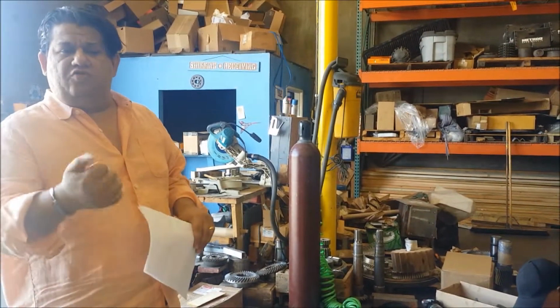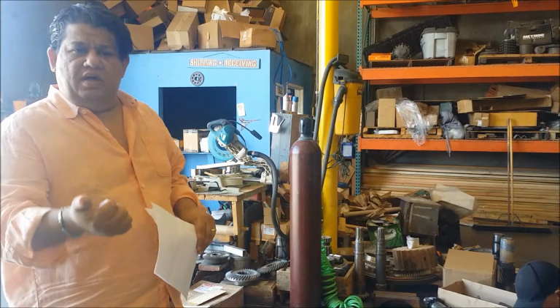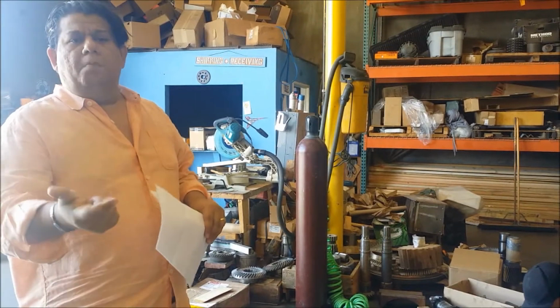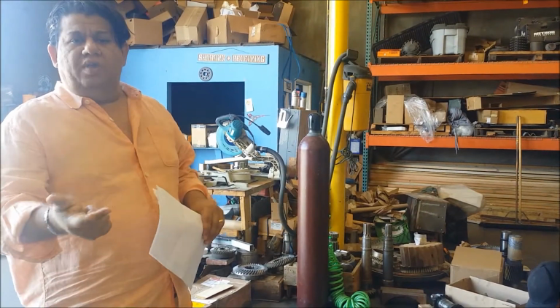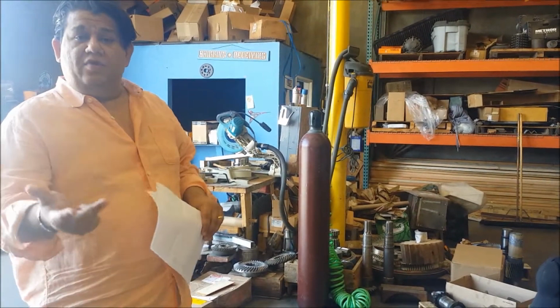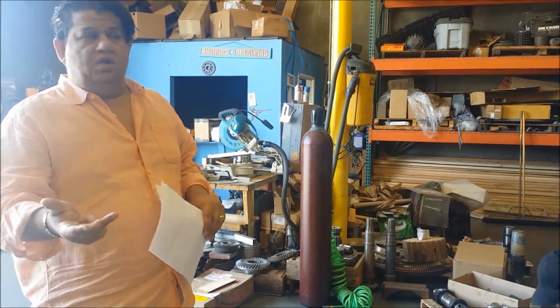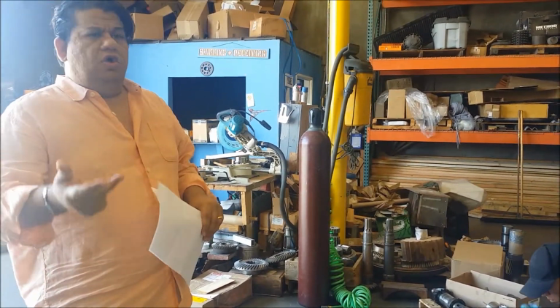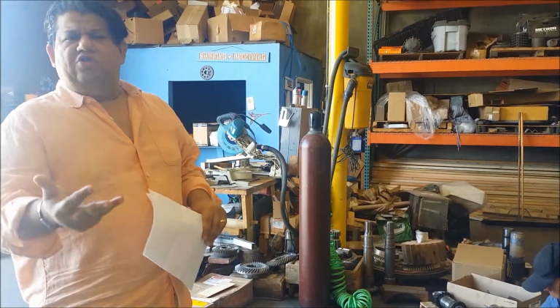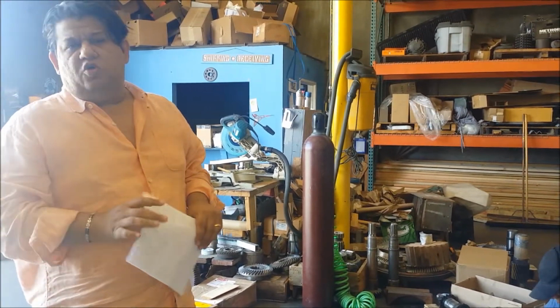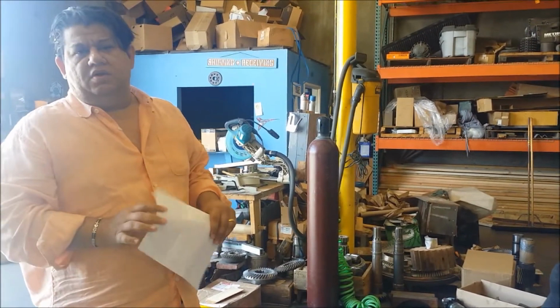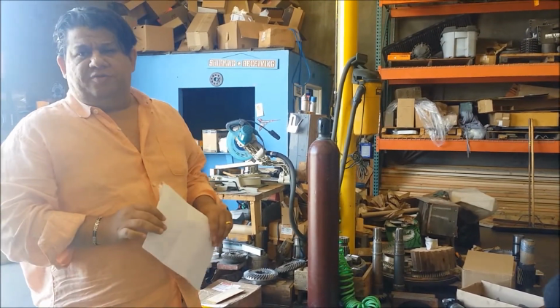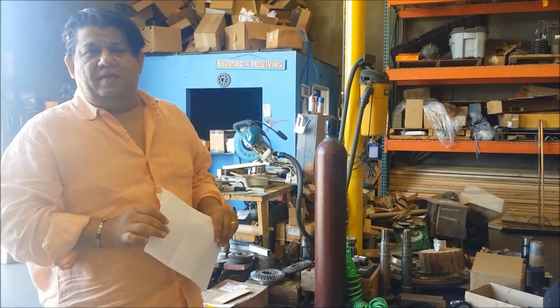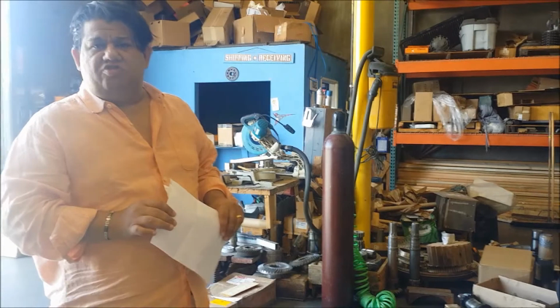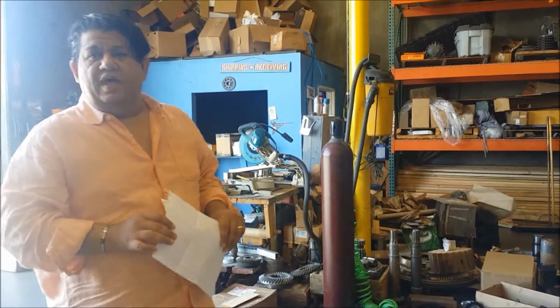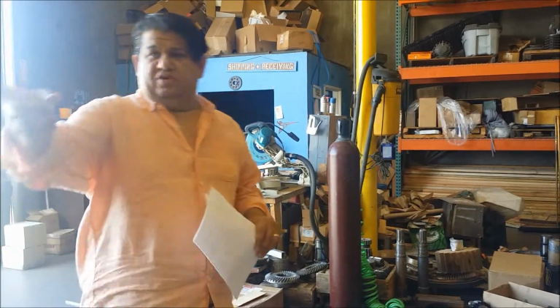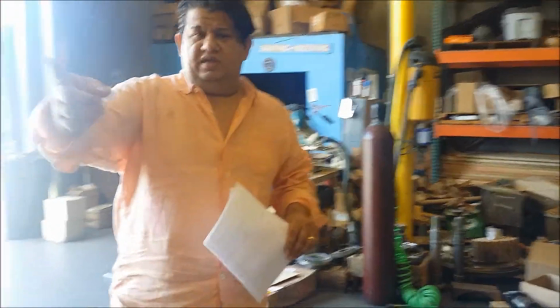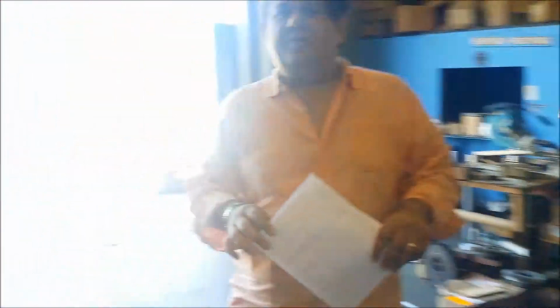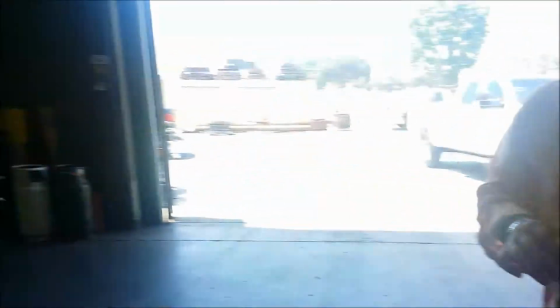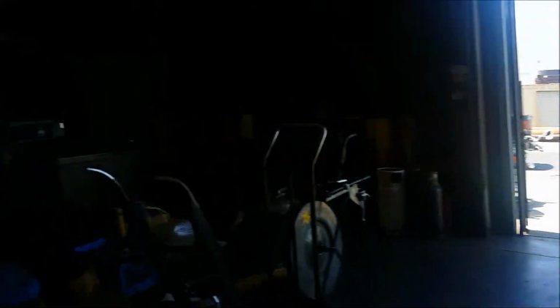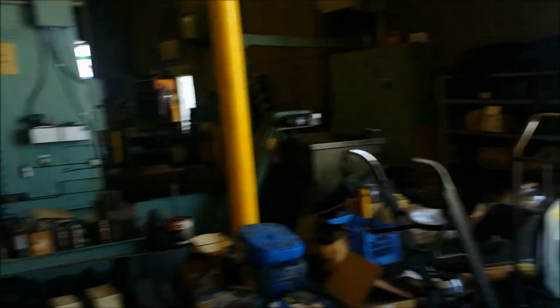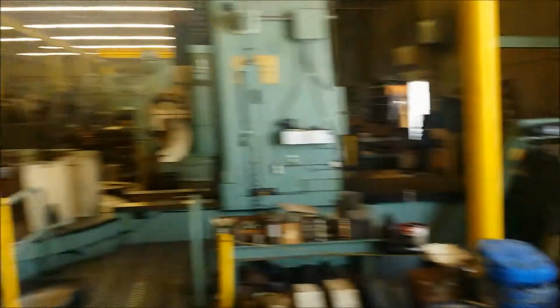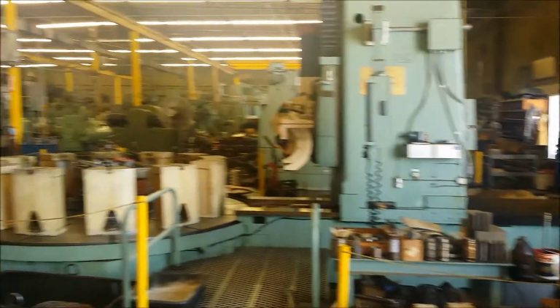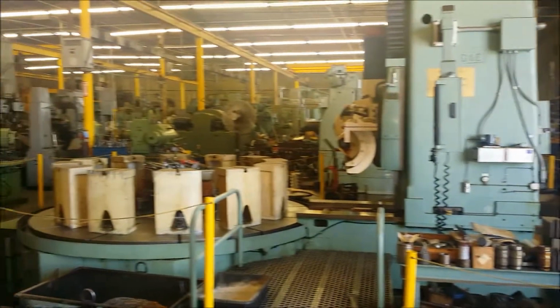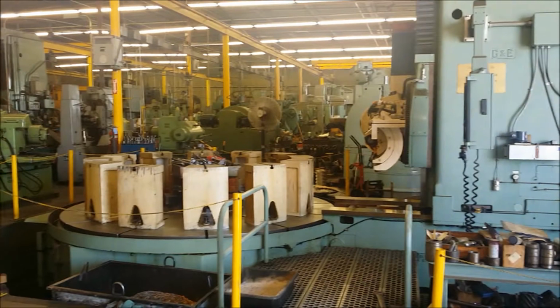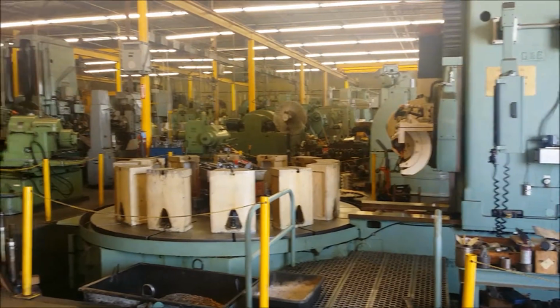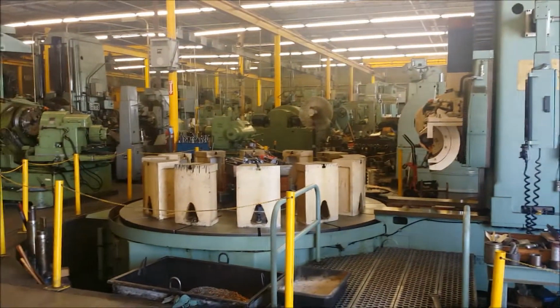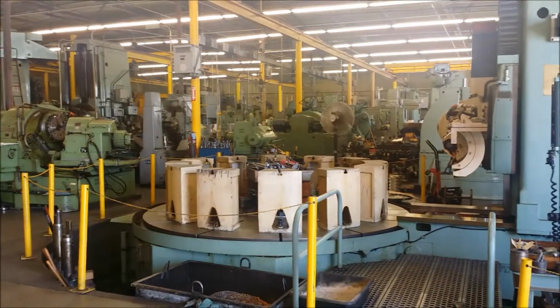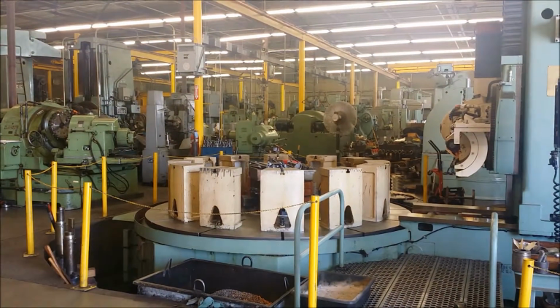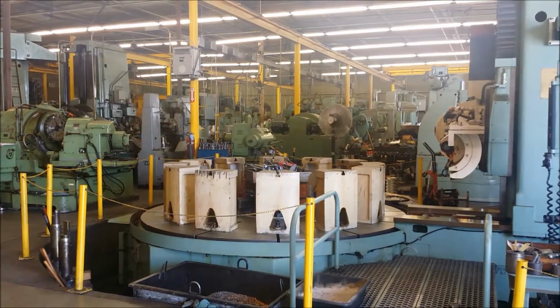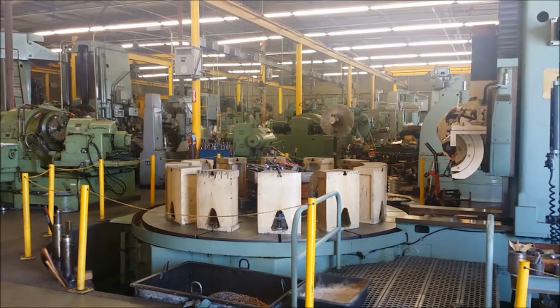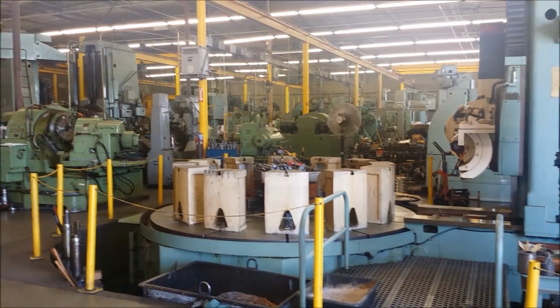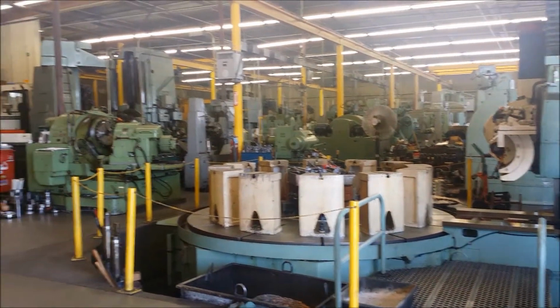All types of Raymond mill, ball mill, hammer mill, crusher mill equipment — all types of equipment for the mining industry. As you can see the shop area, we can manufacture gears up to 30 feet in diameter. All types of leasing equipment, spiral bevel equipment.